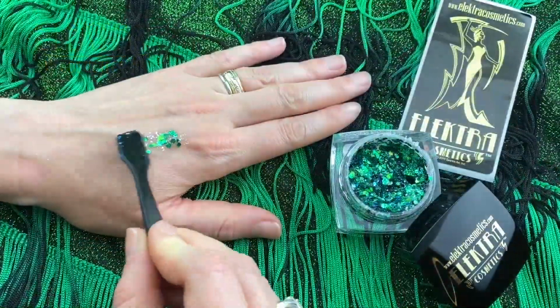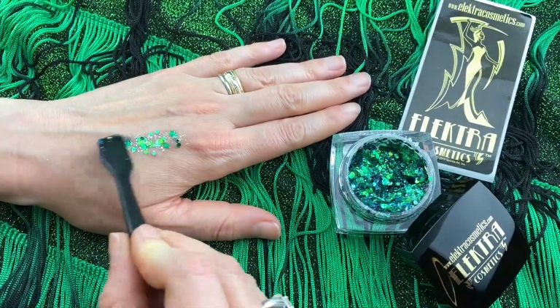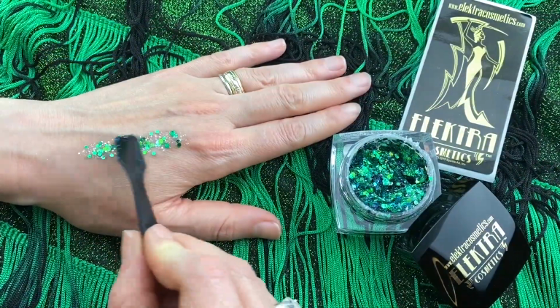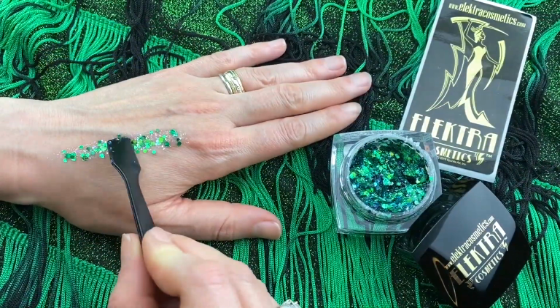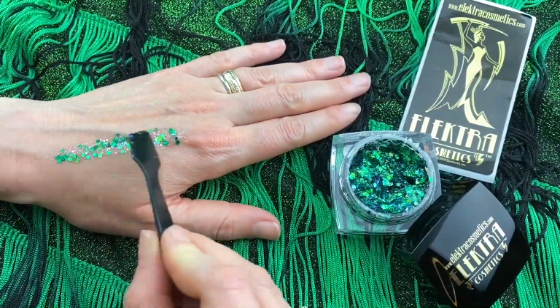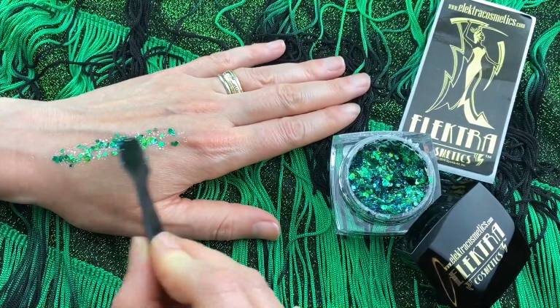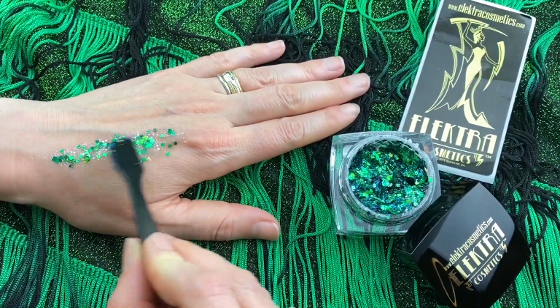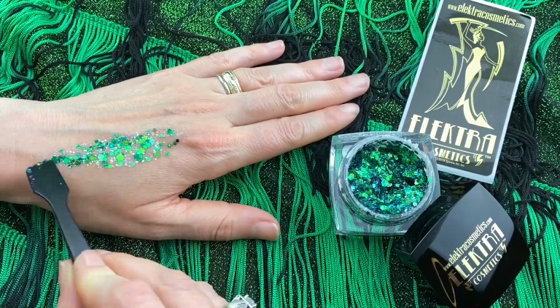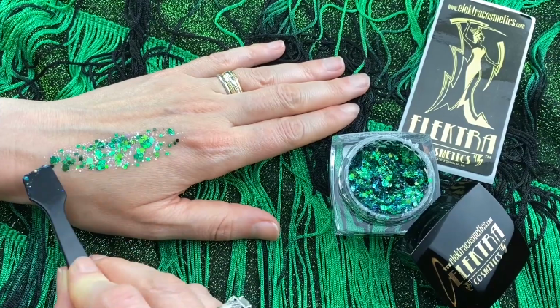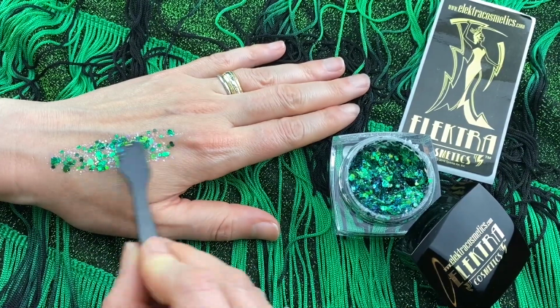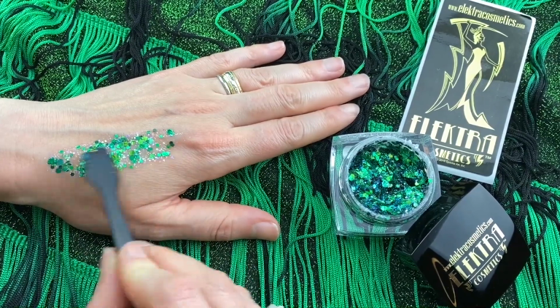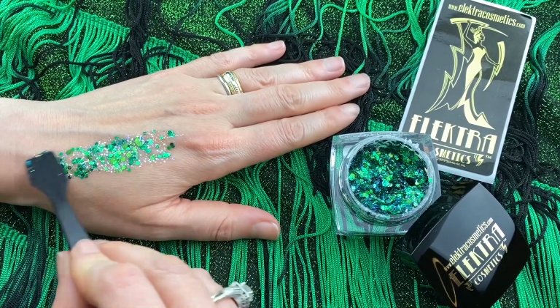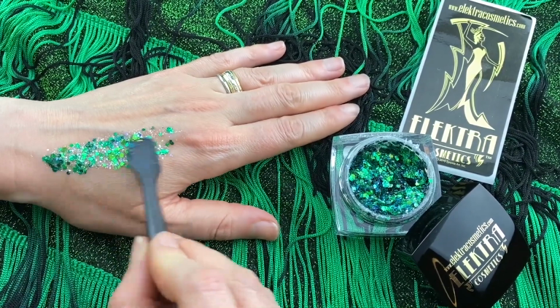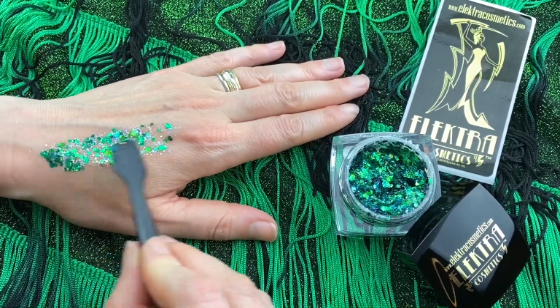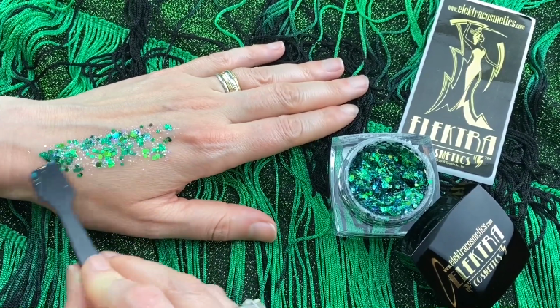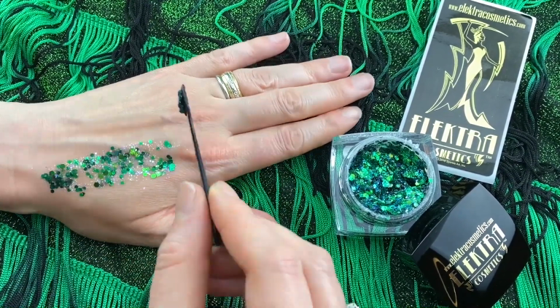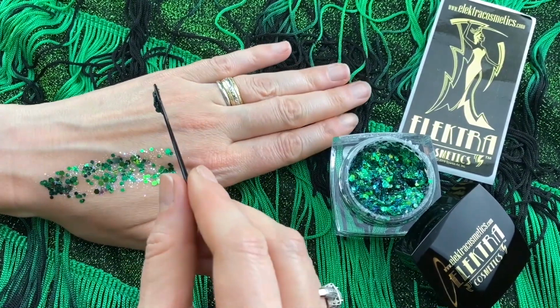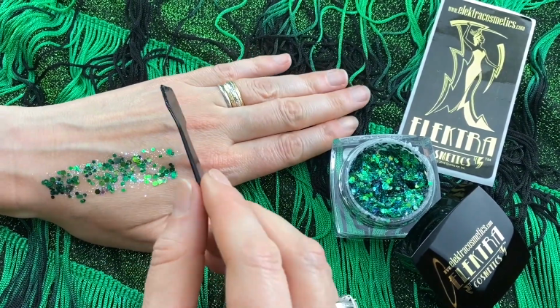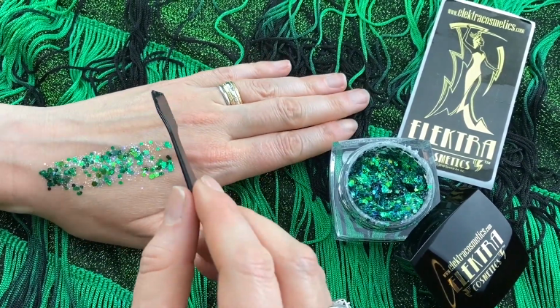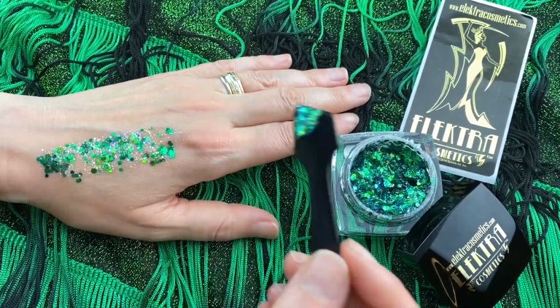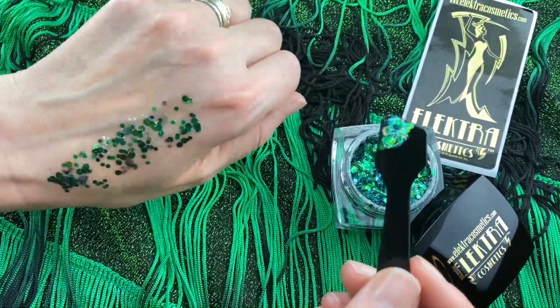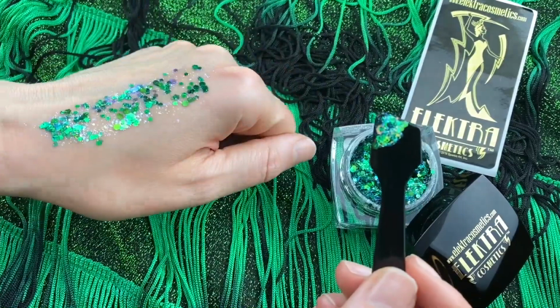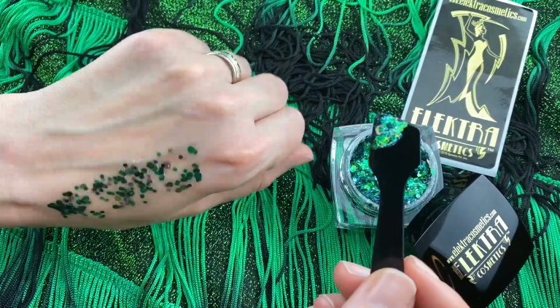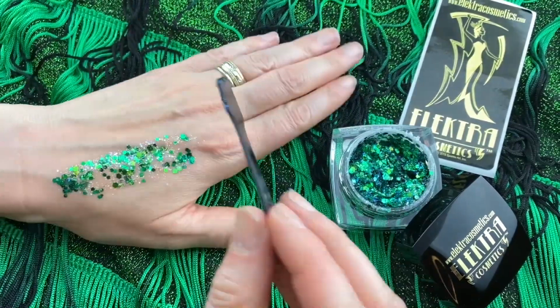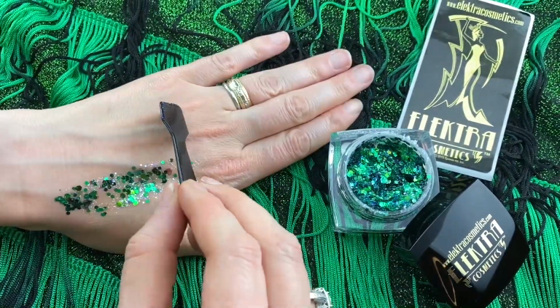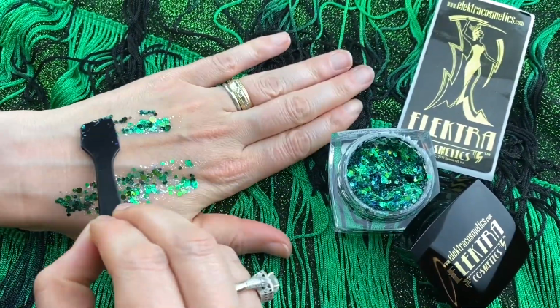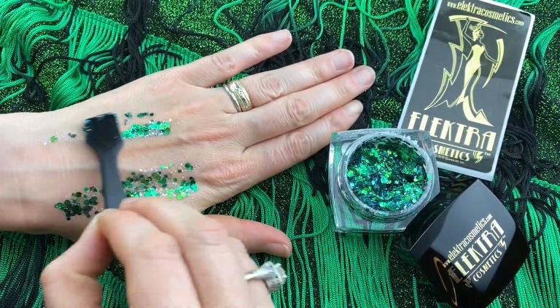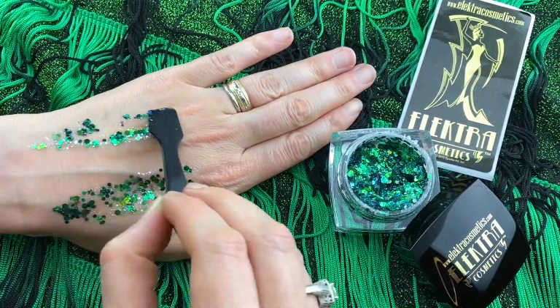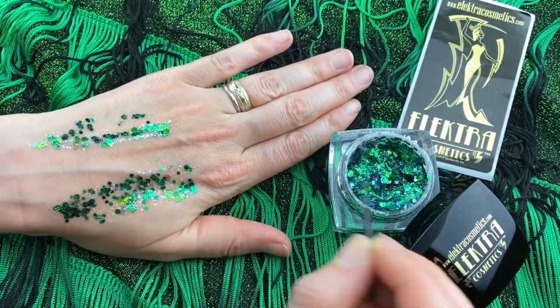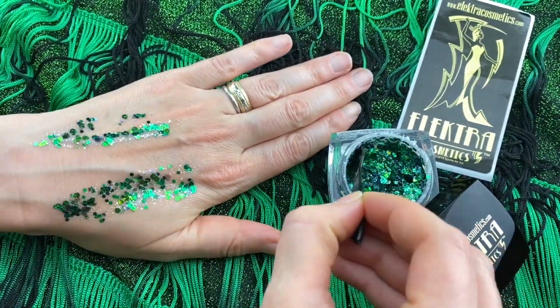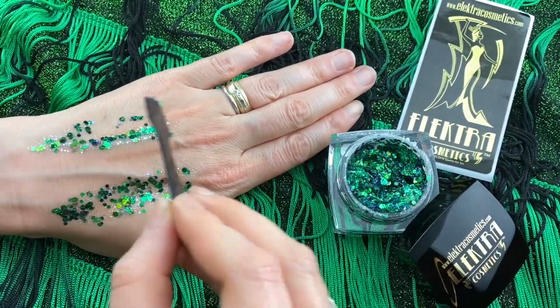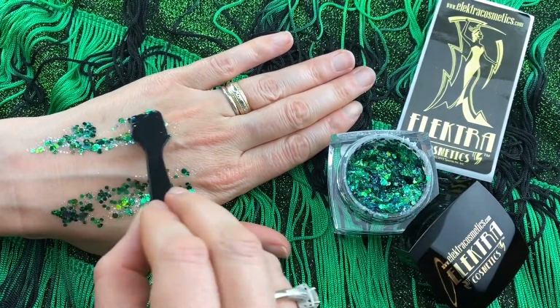Today I'm going to show you how to use Electrocosmetics Bolt Balm. It's our aloe vera based glitter gel for hair, body, or highlight. Sorry y'all, it's not safe on the eyes so I don't recommend use there.